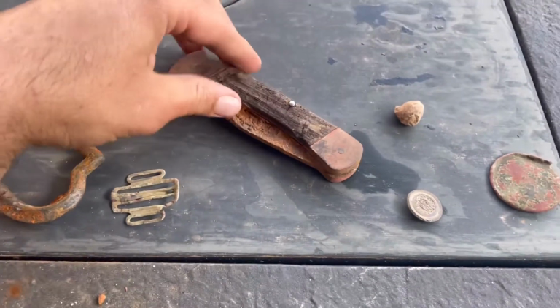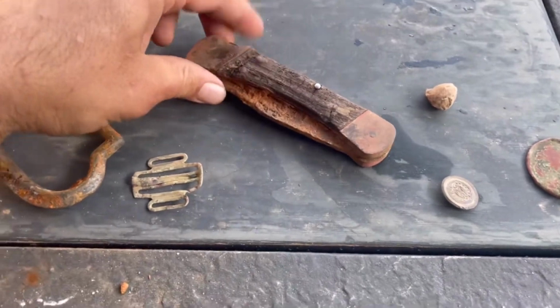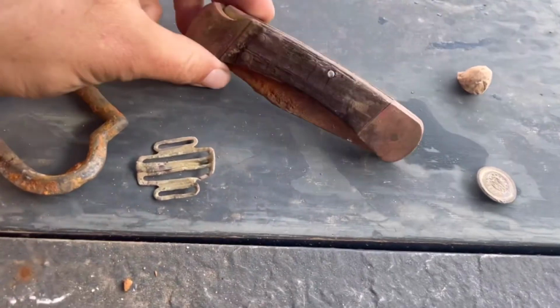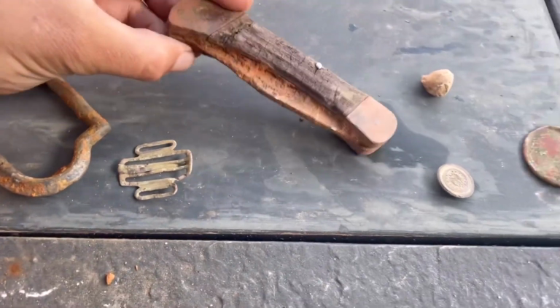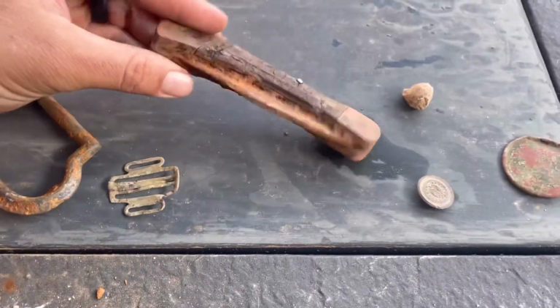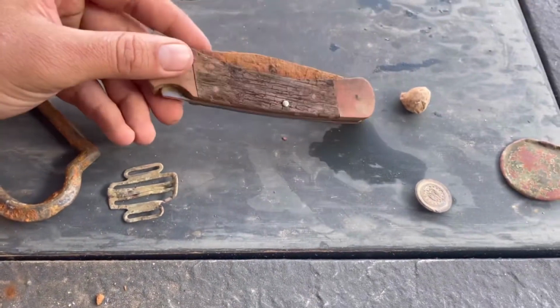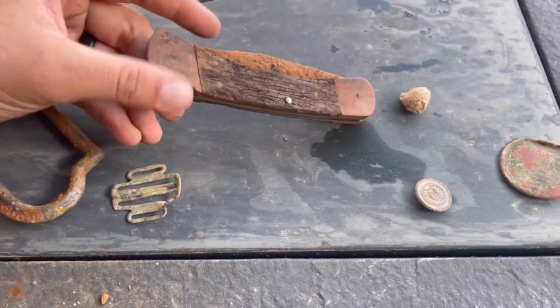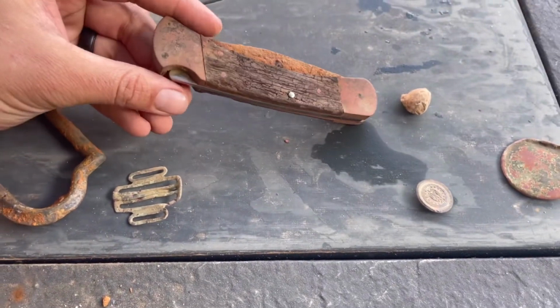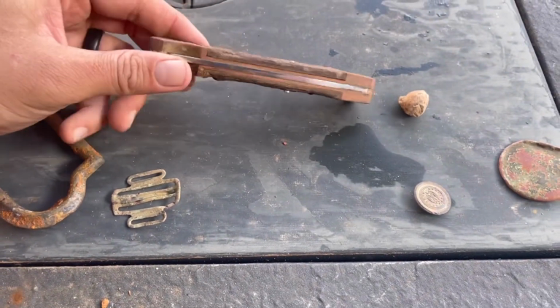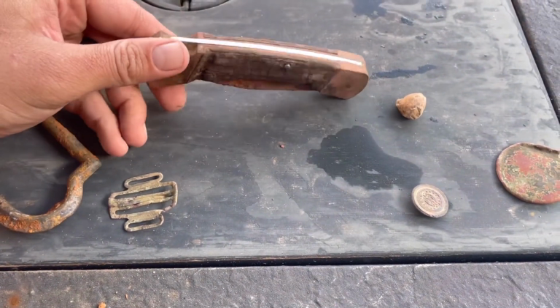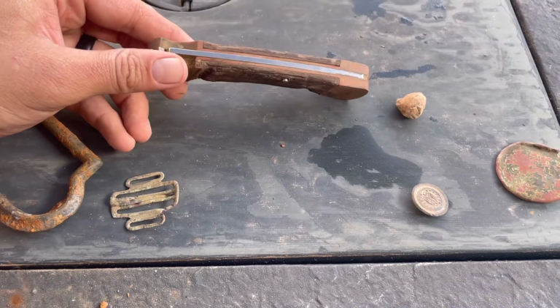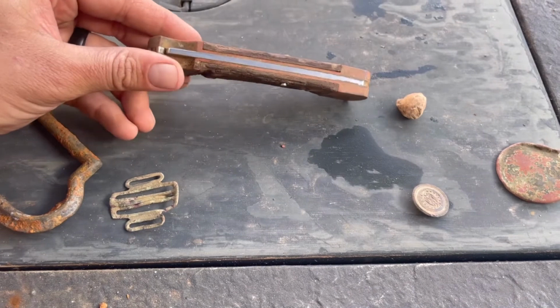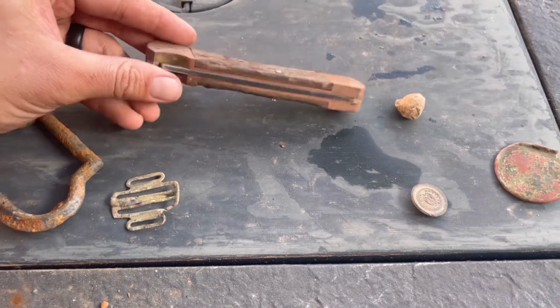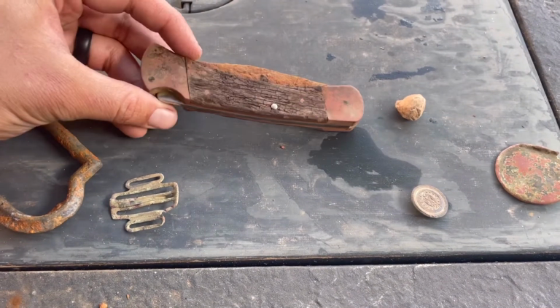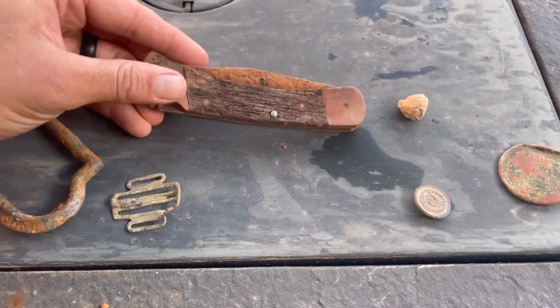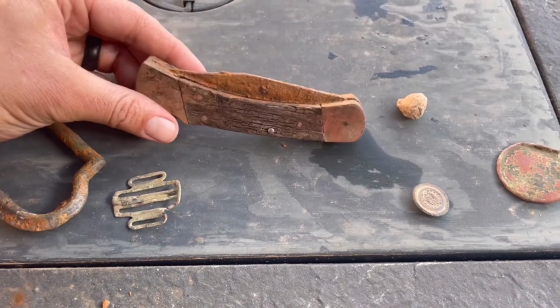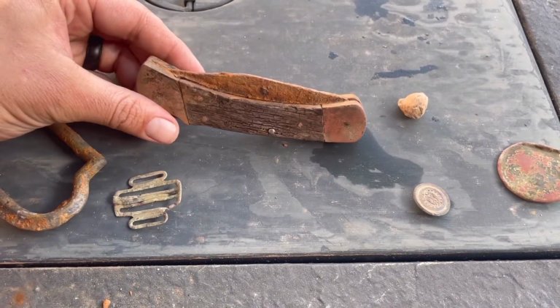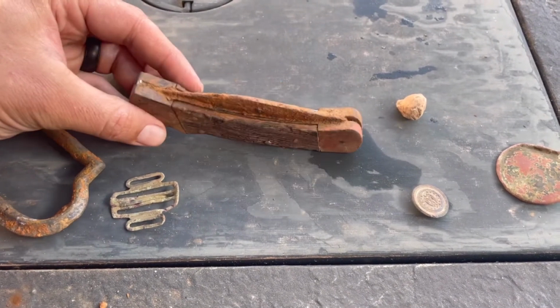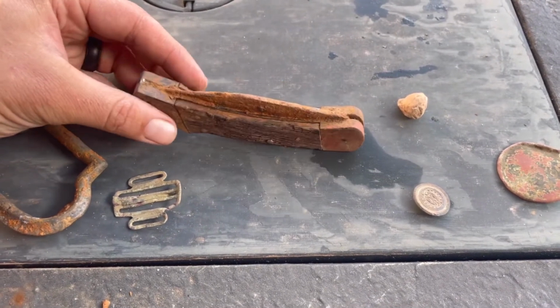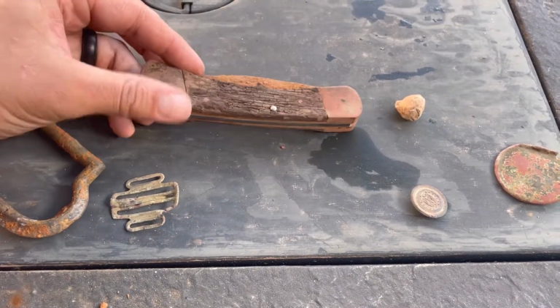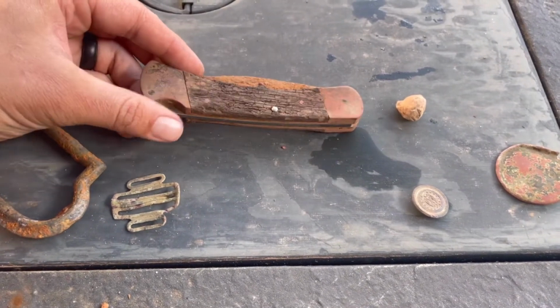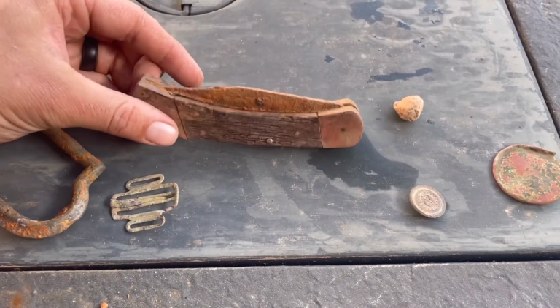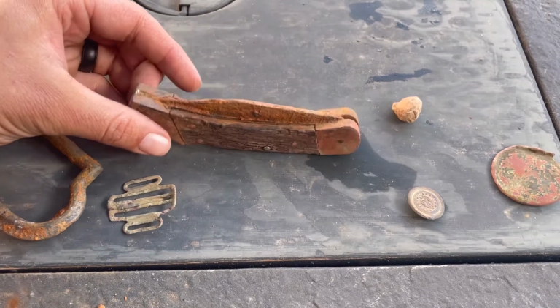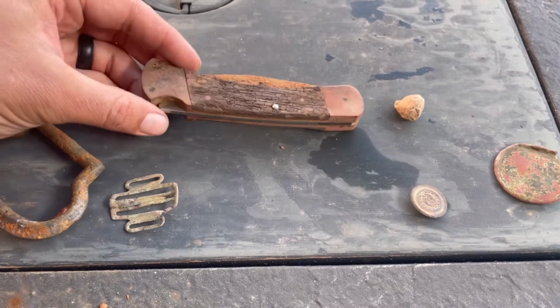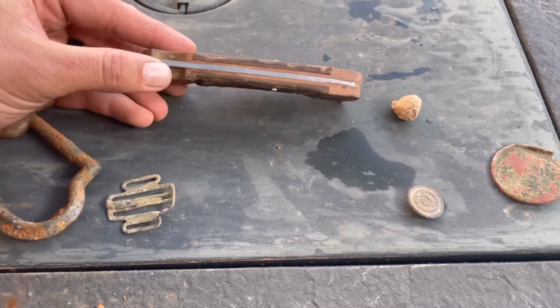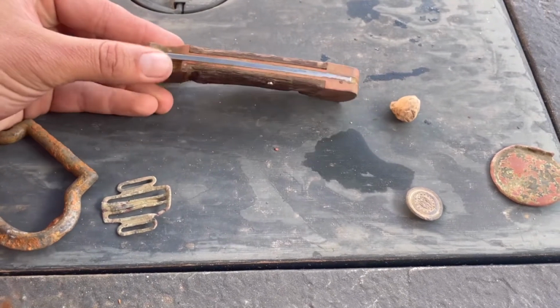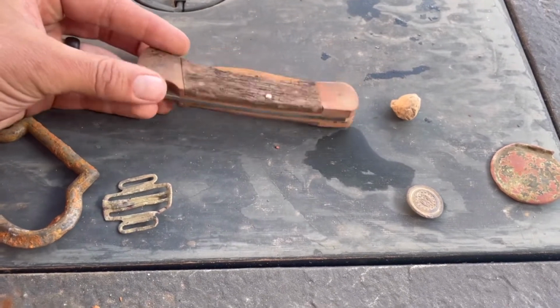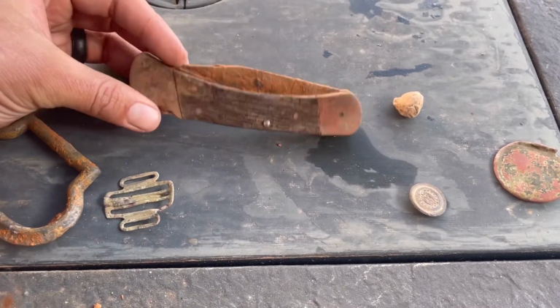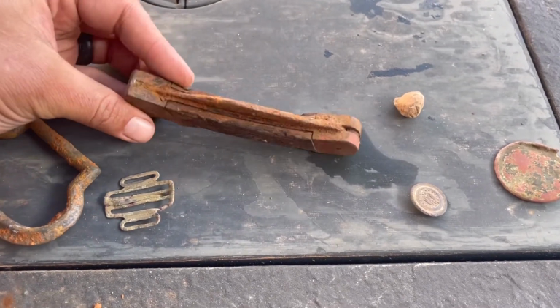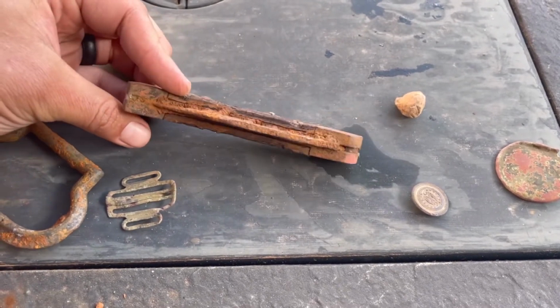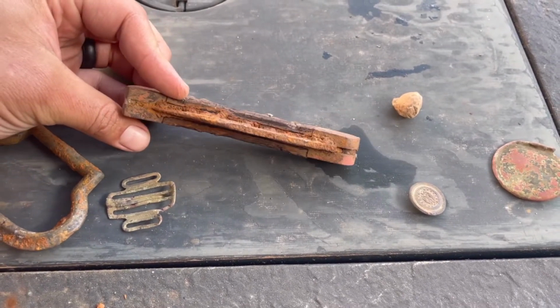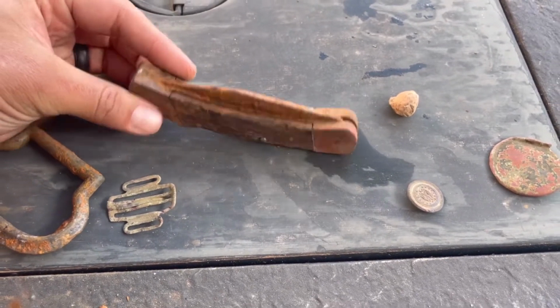This big old honking knife — not that old. It's probably something a hunter, farmer, or somebody on the property dropped. It's pretty much beyond repair. The handle is stainless but the blade is not, and that thing's toast.